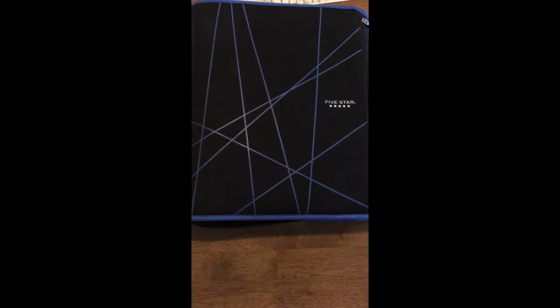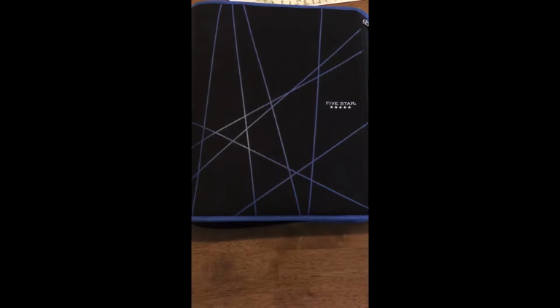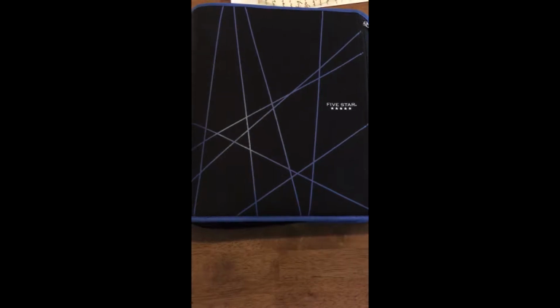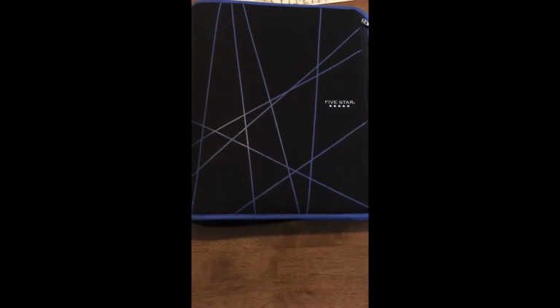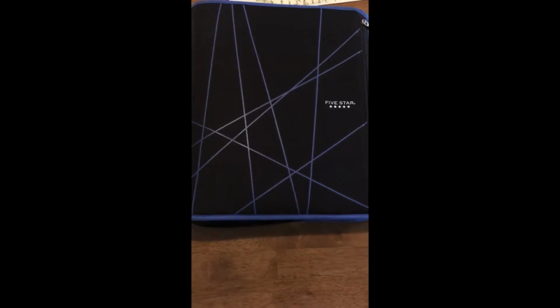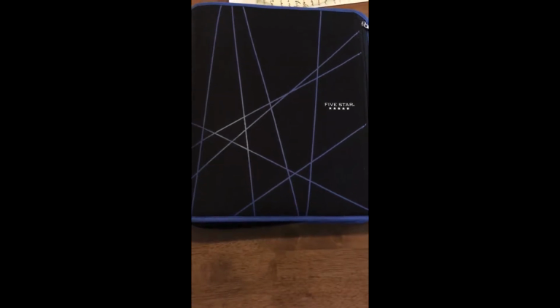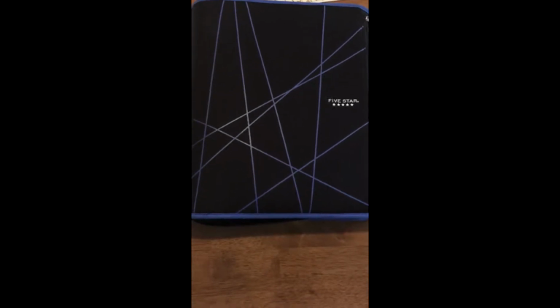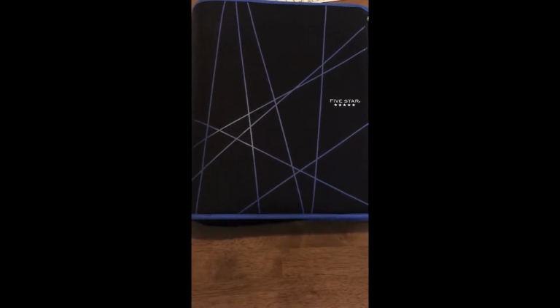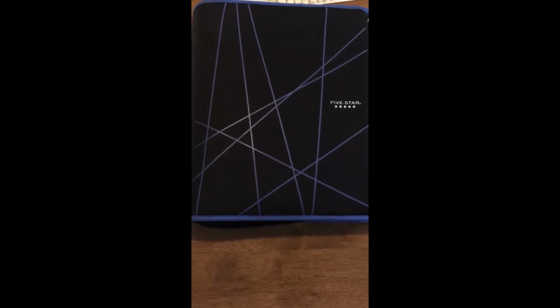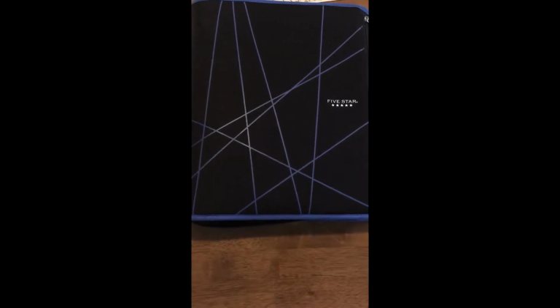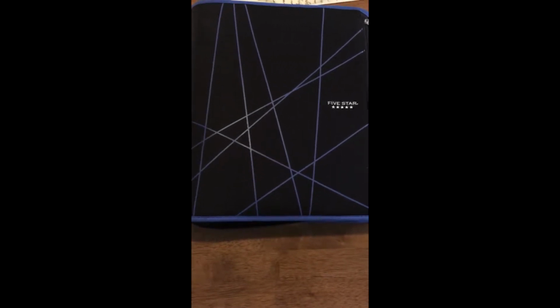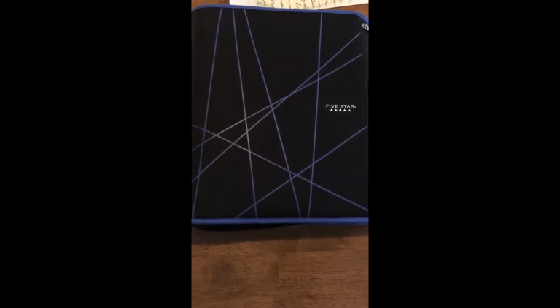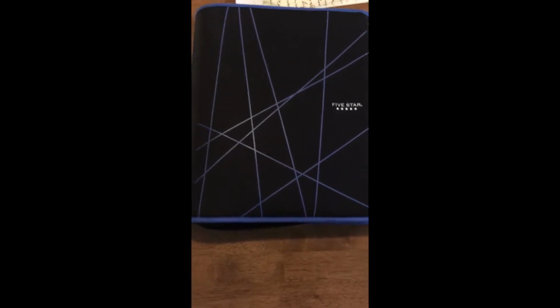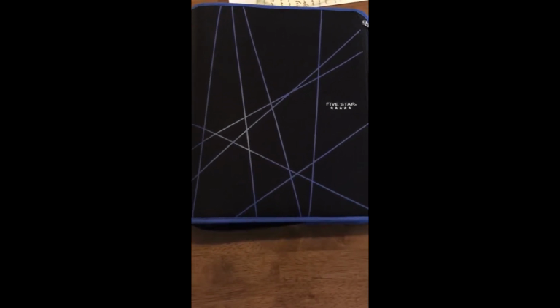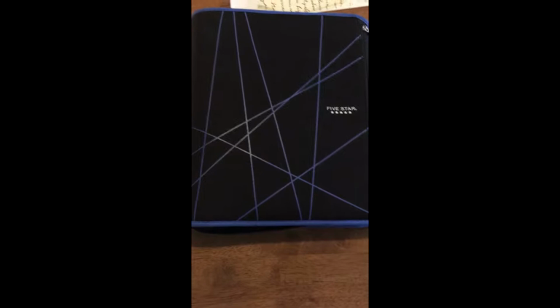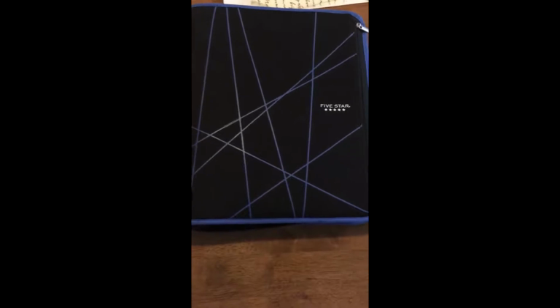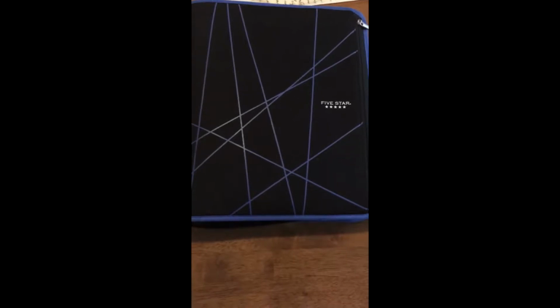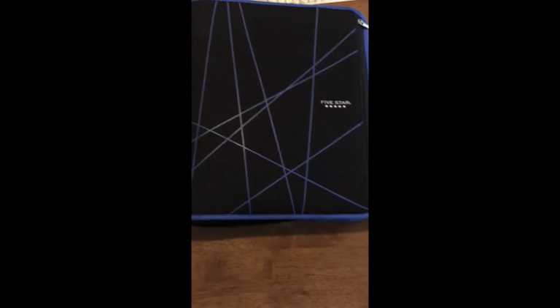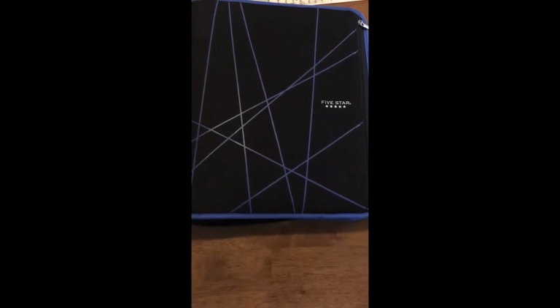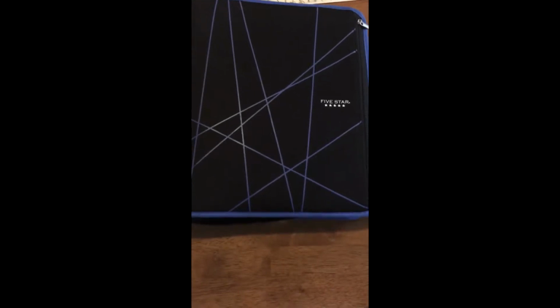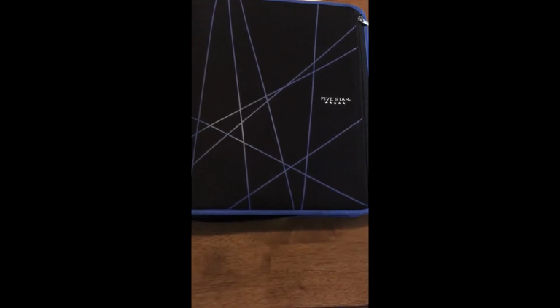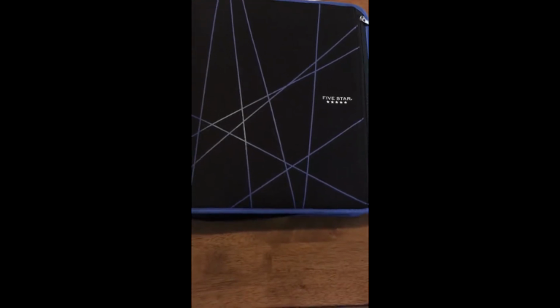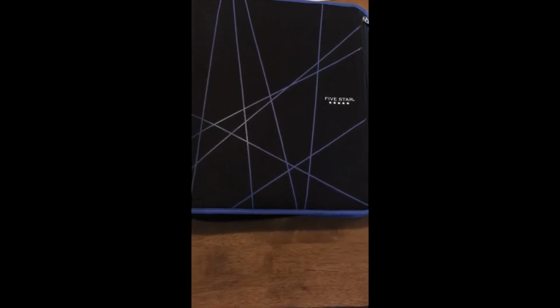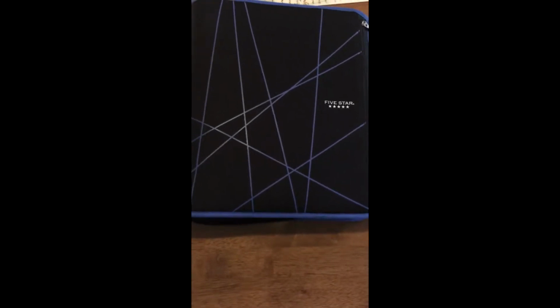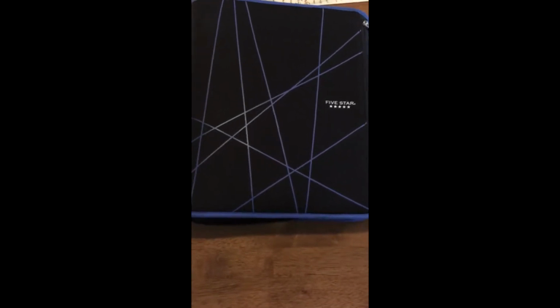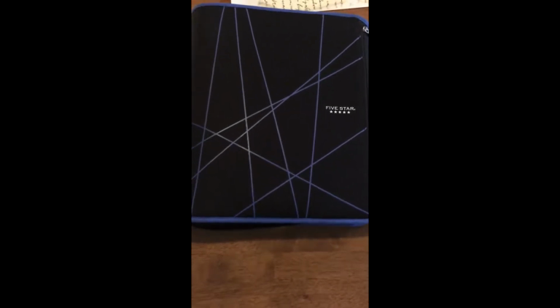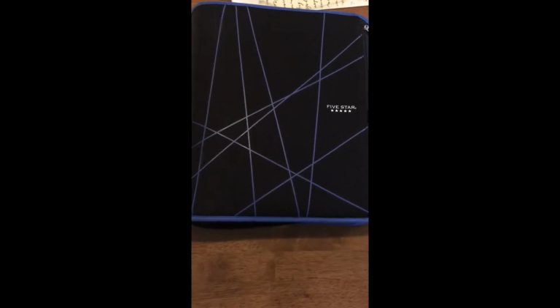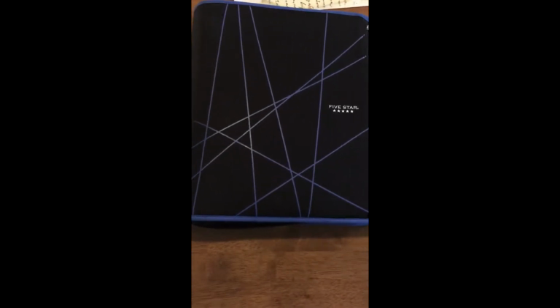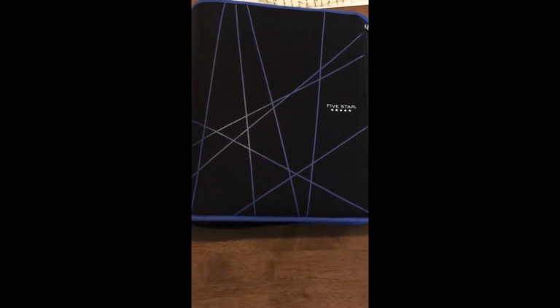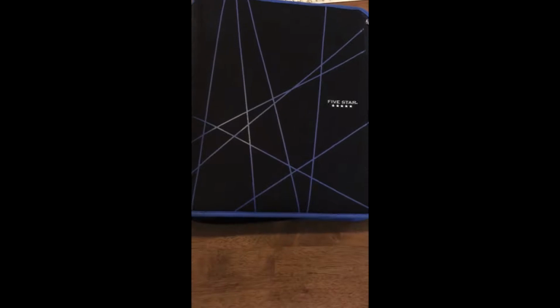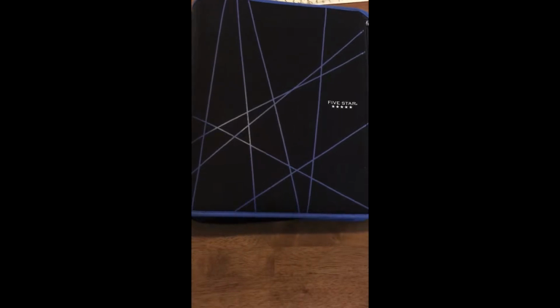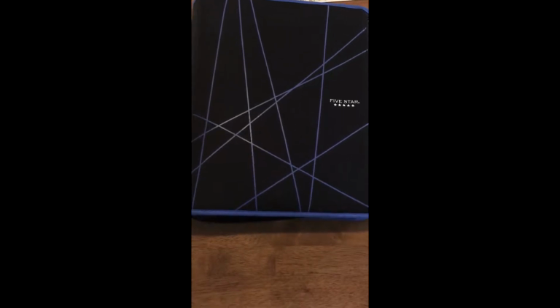Hi everyone and welcome to Ohio Valley Couponer. Today I want to show you my coupon binder. Now this is not exactly the type of binder I've seen on YouTube — it kind of is, but I've added some tweaks to it.